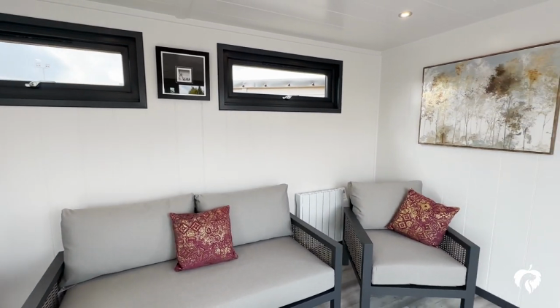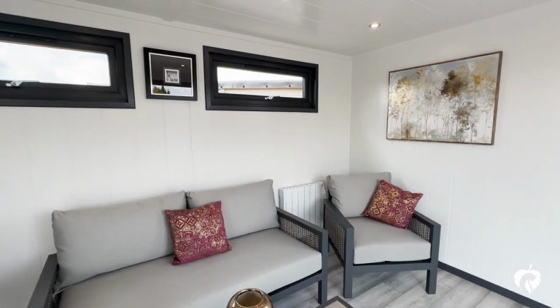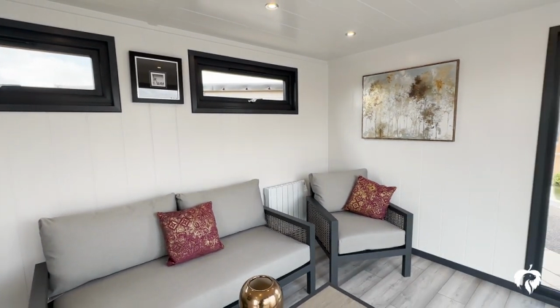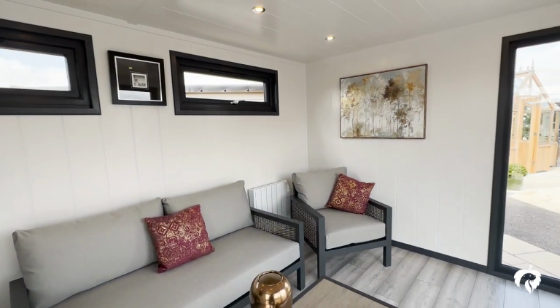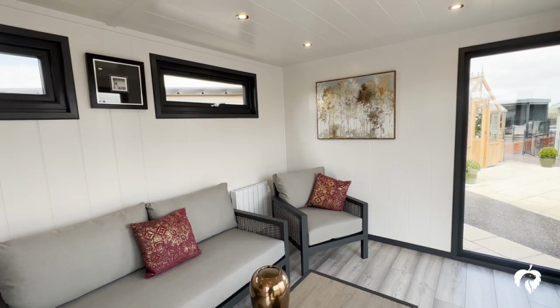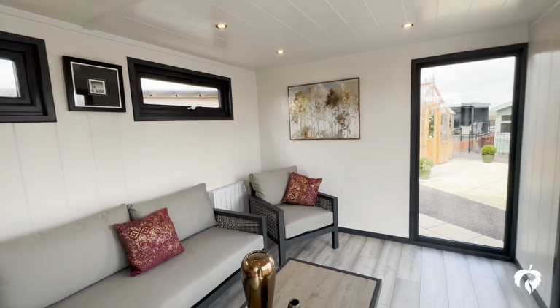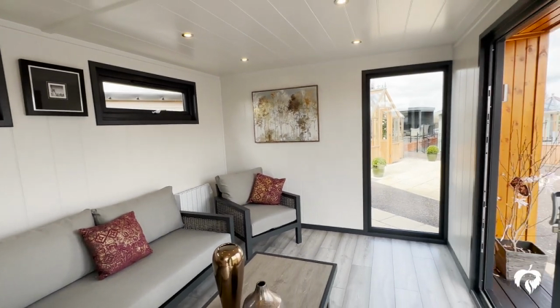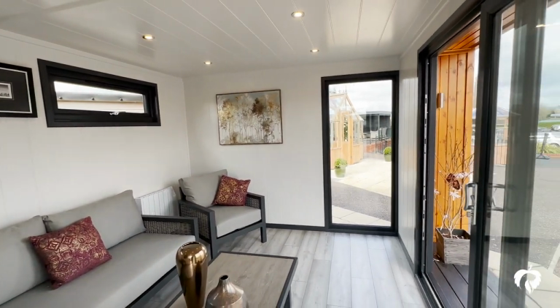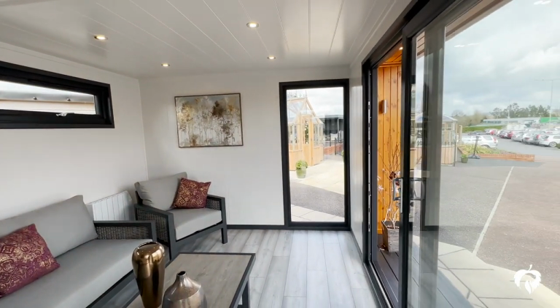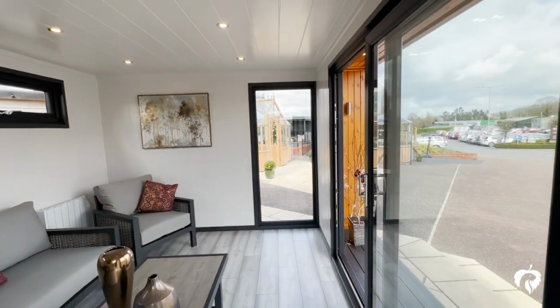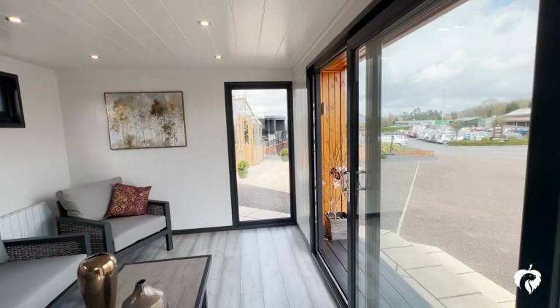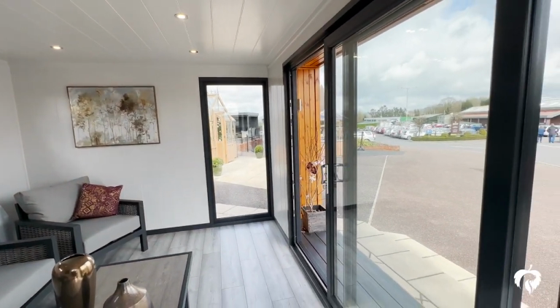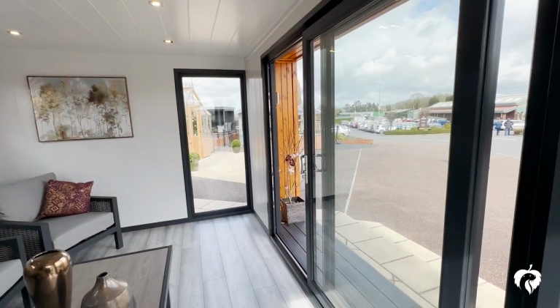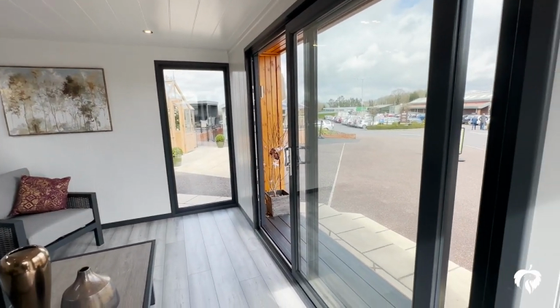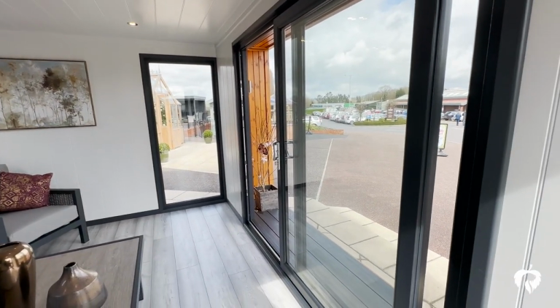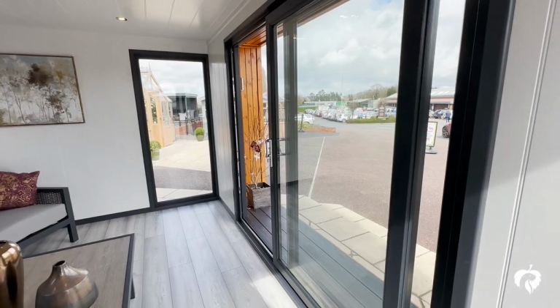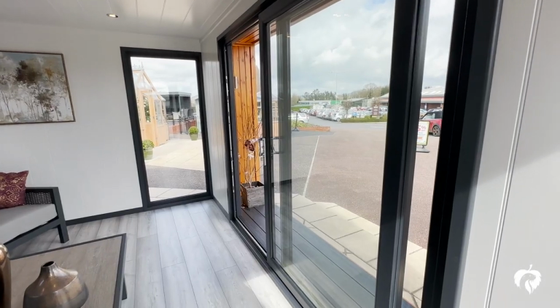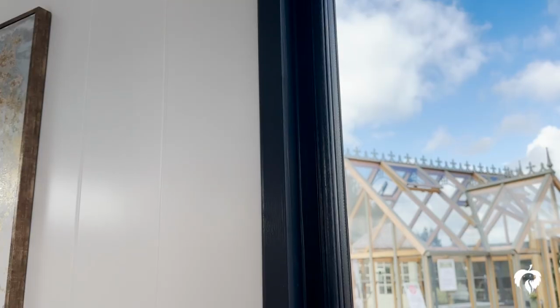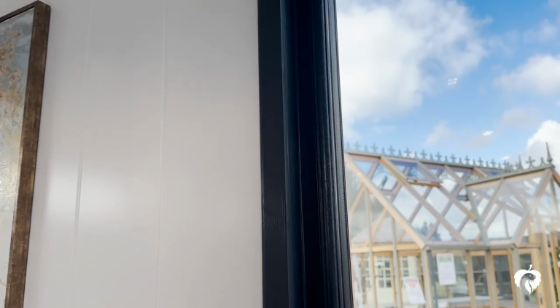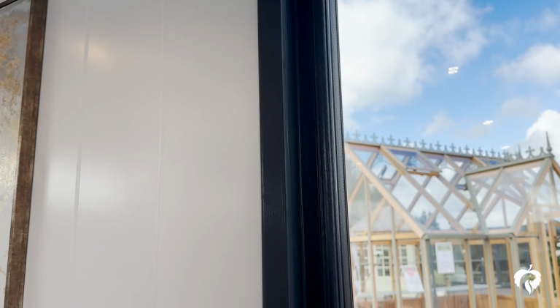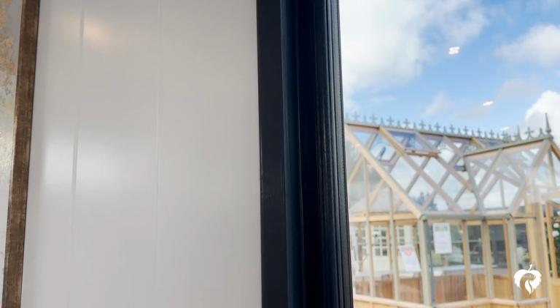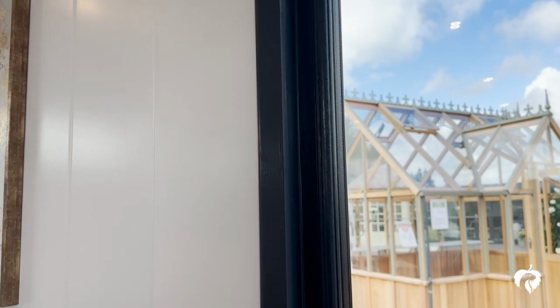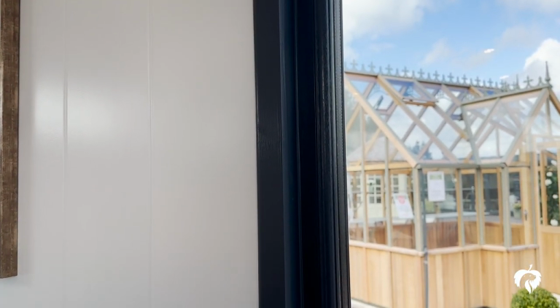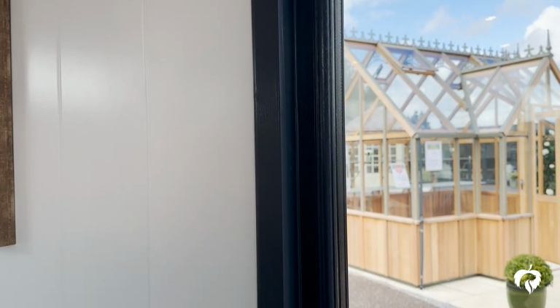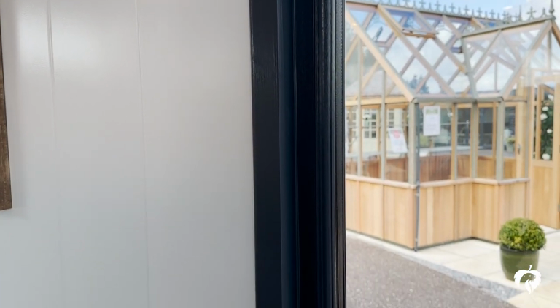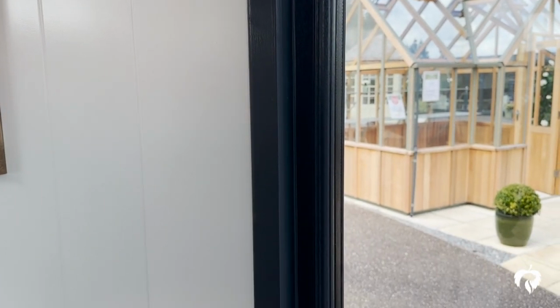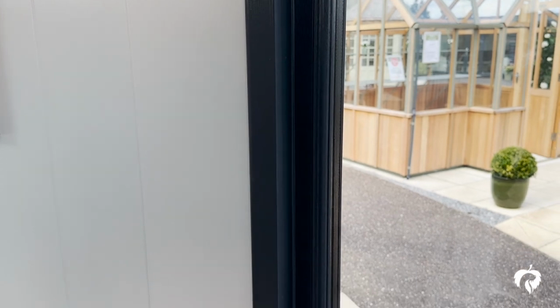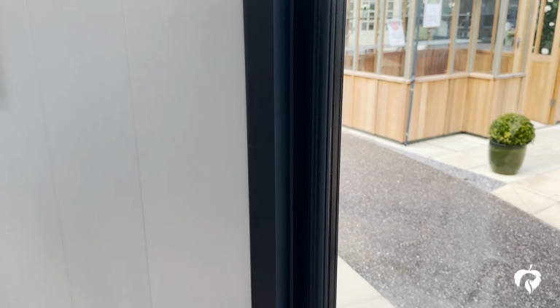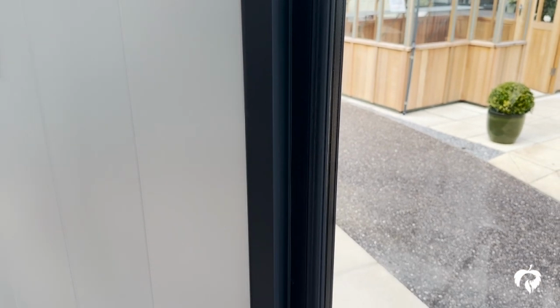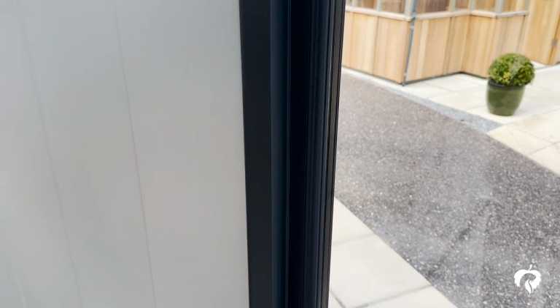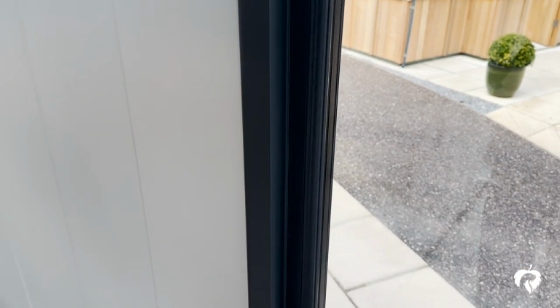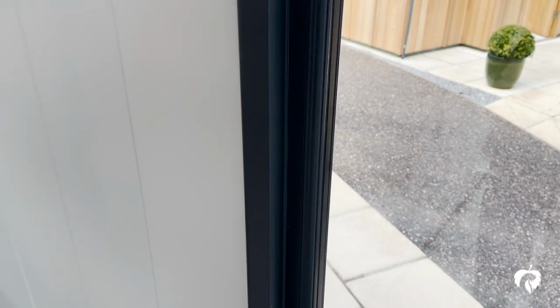The 50 millimeter thick foil coated block insulation and vapor membrane, which together with the Techniboard insulation under the optional laminate floor and the planitherm coated argon filled double glazing, keeps the heat in and the Devon weather out.